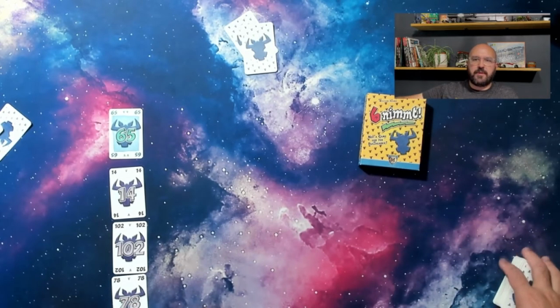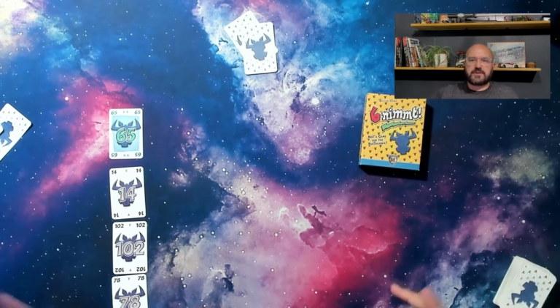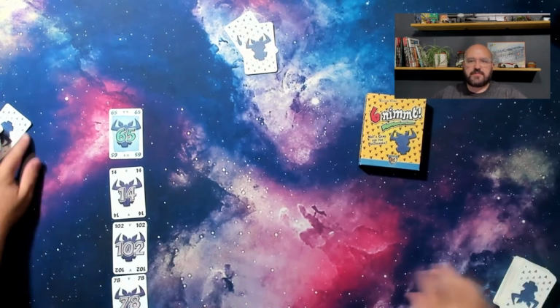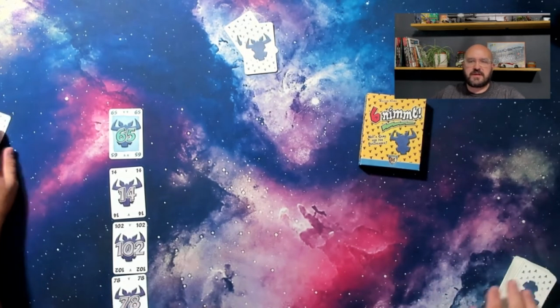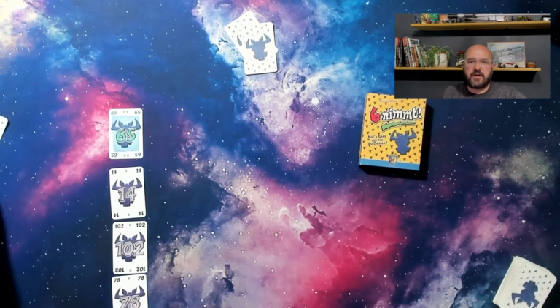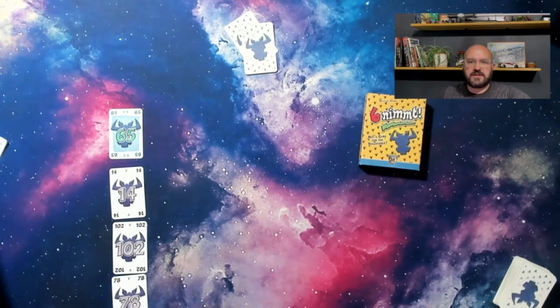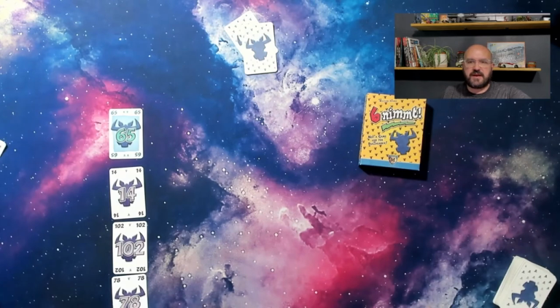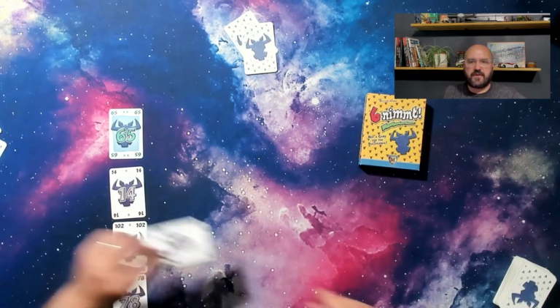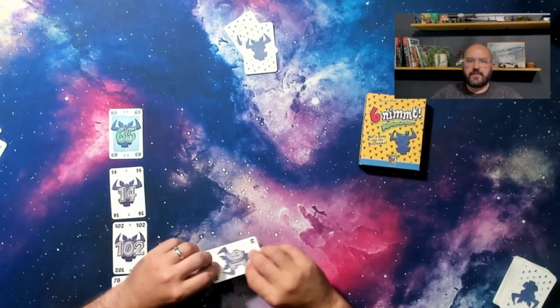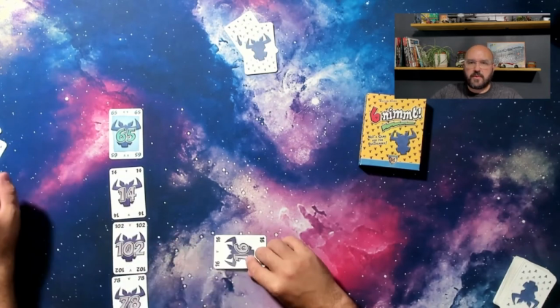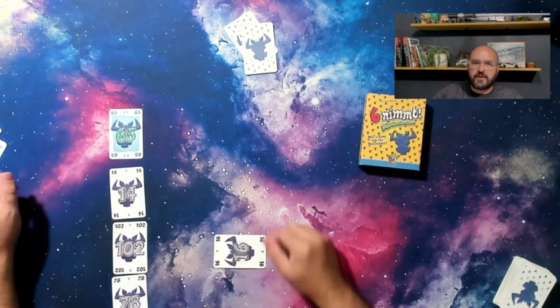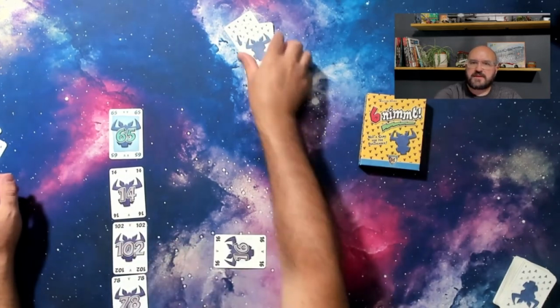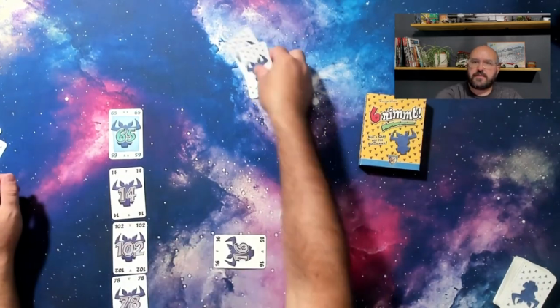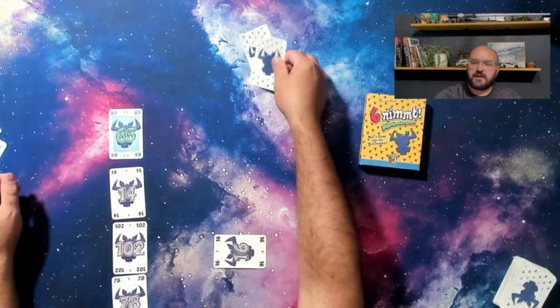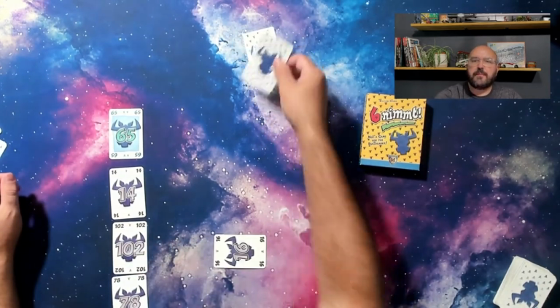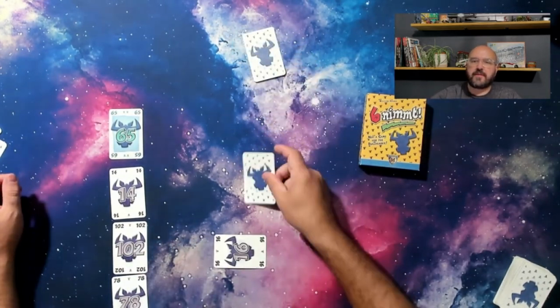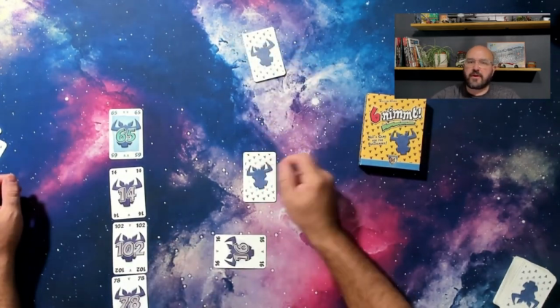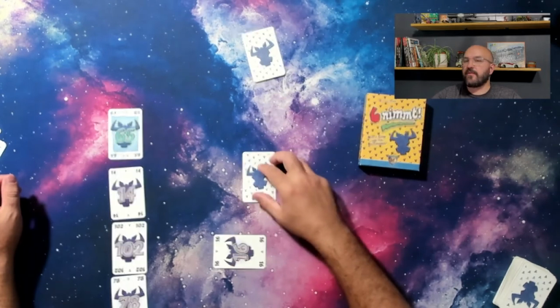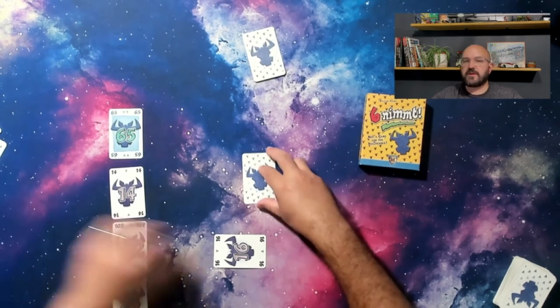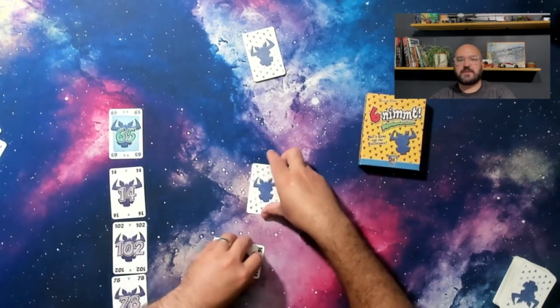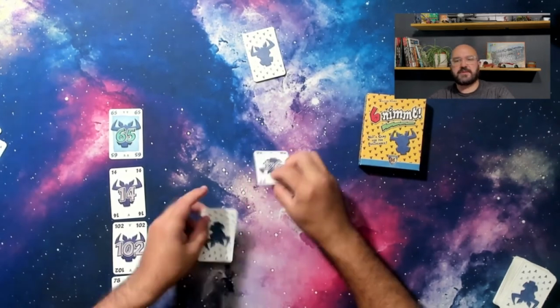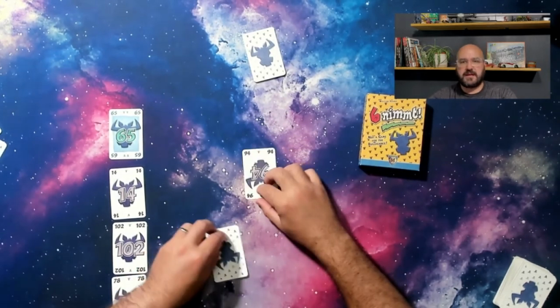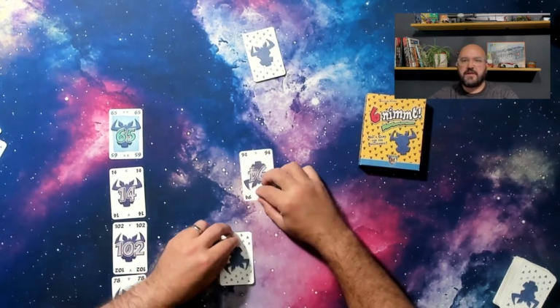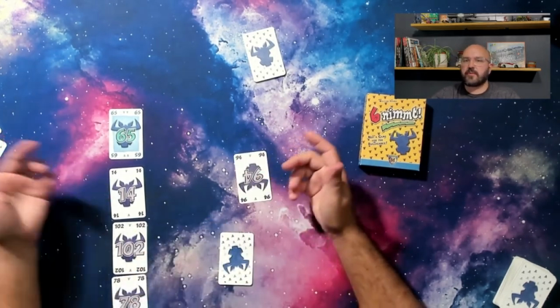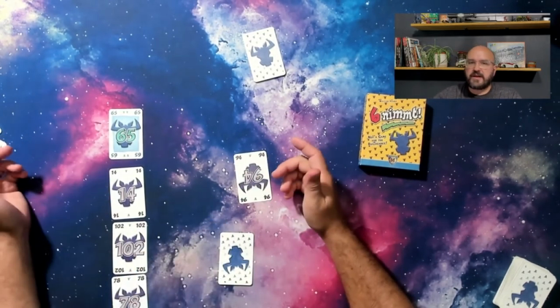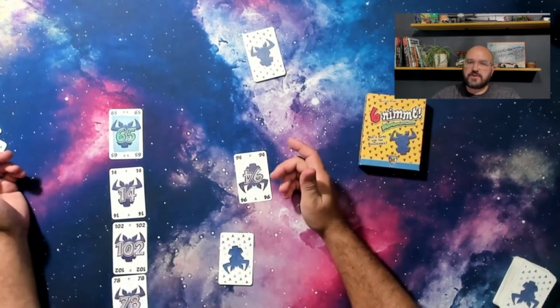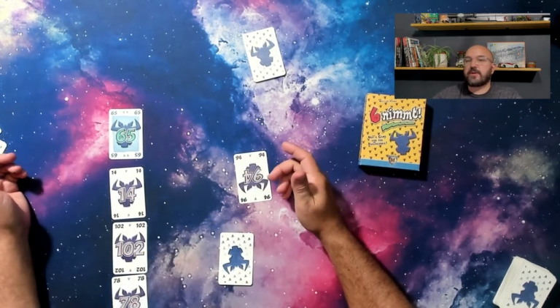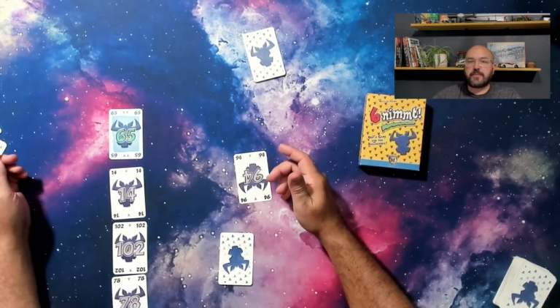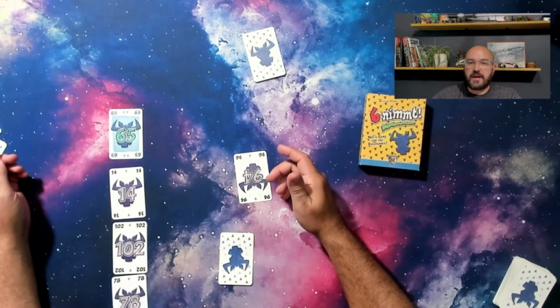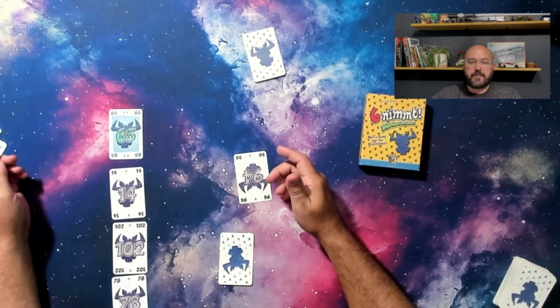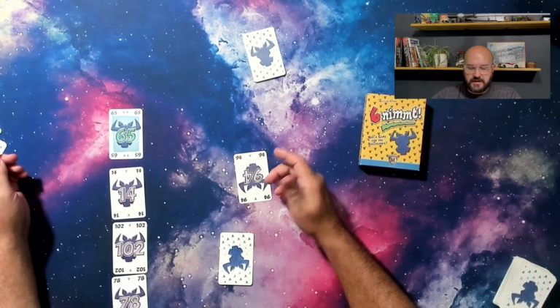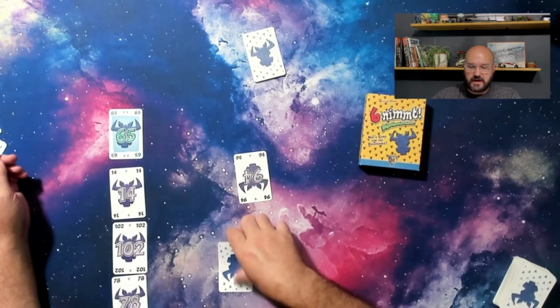Play will start with each player selecting a card and placing it face down in front of them. Once all players have selected and placed their card, they will flip those cards face up simultaneously. Then each card will be added to a row, starting with the lowest number played and proceeding to the highest.